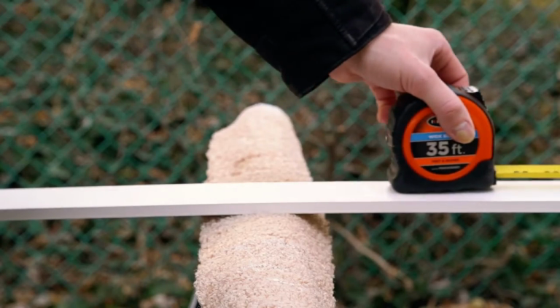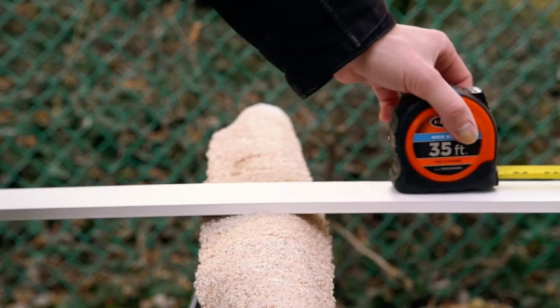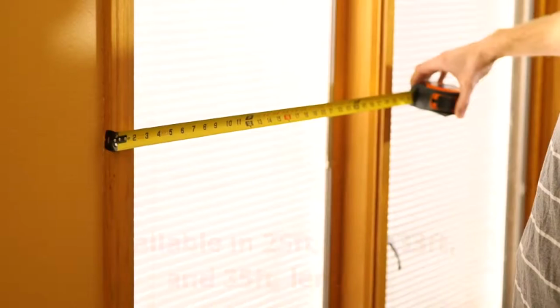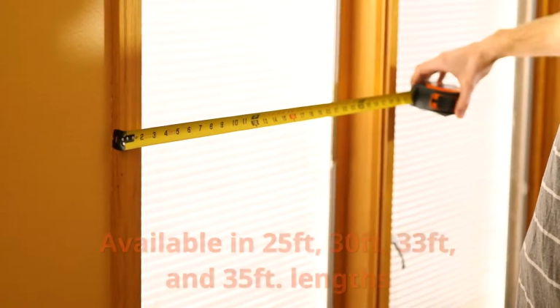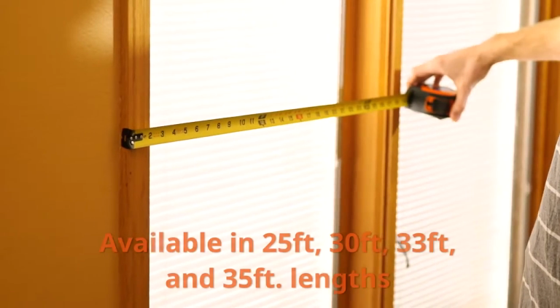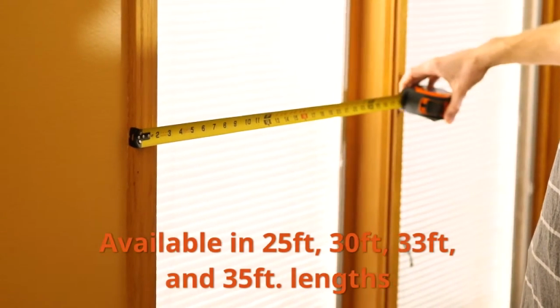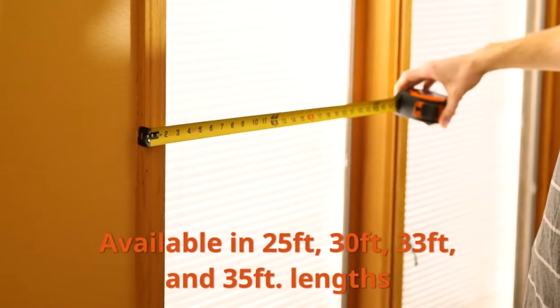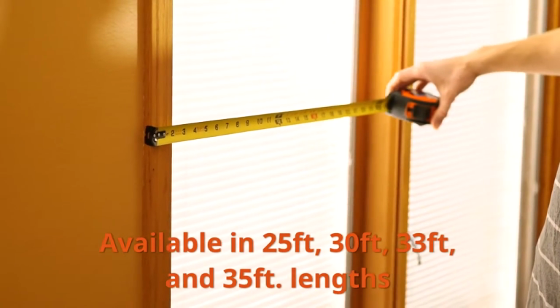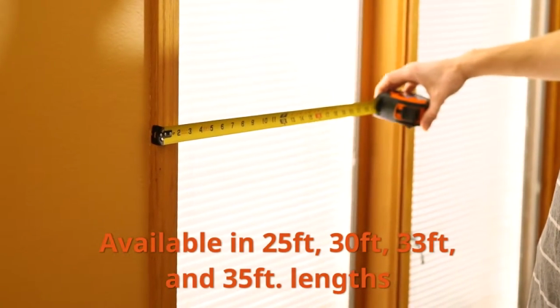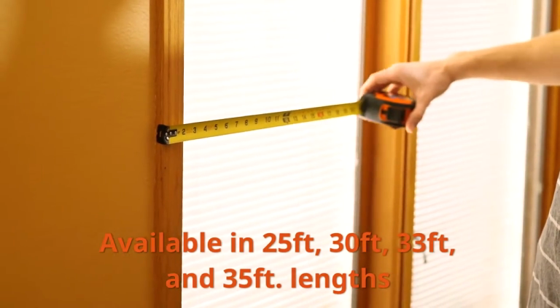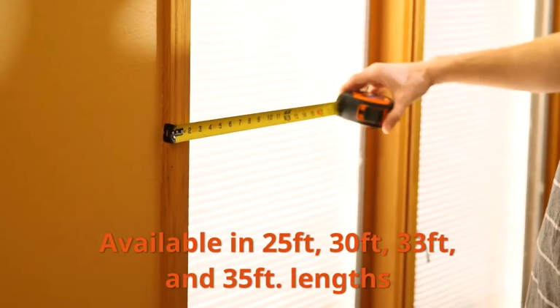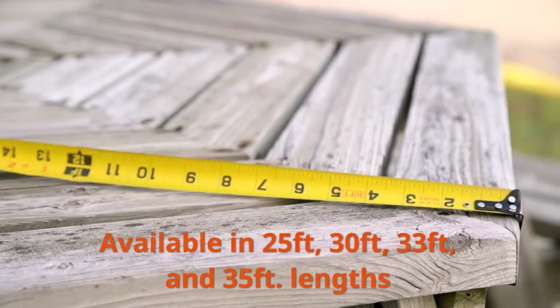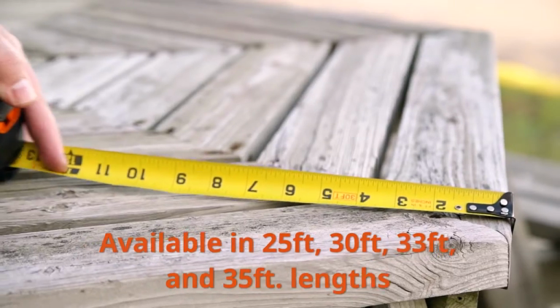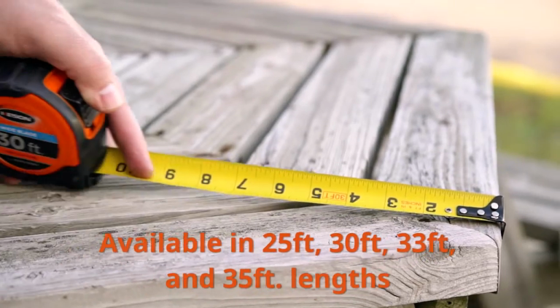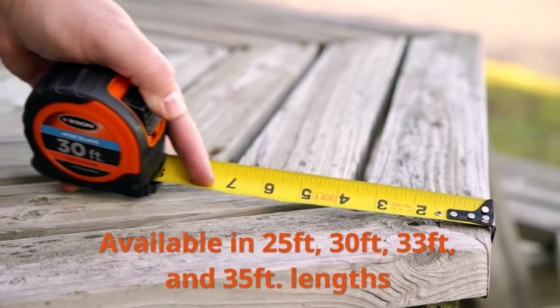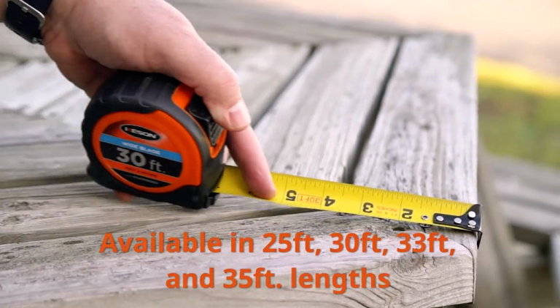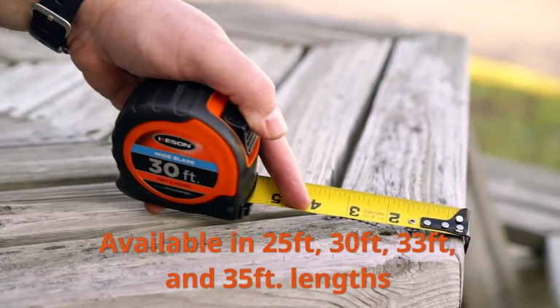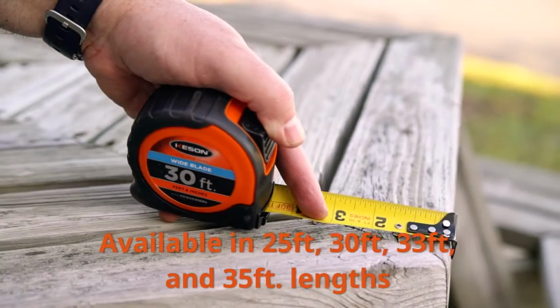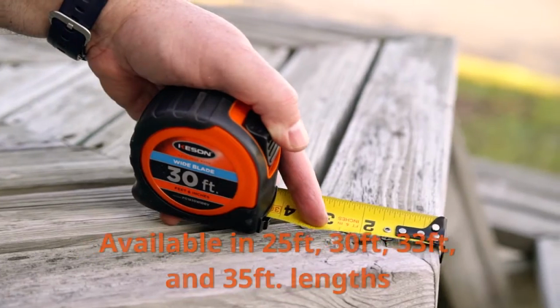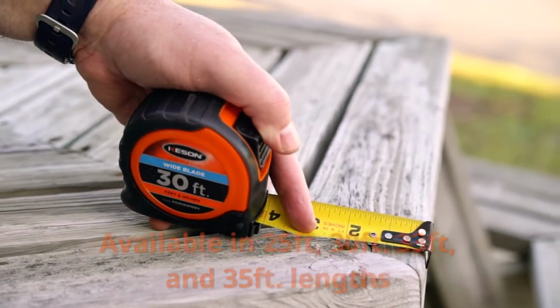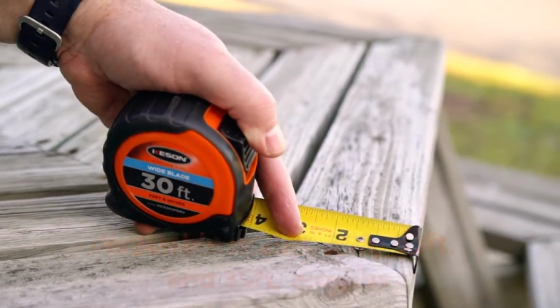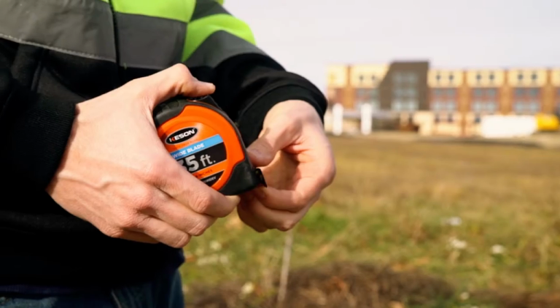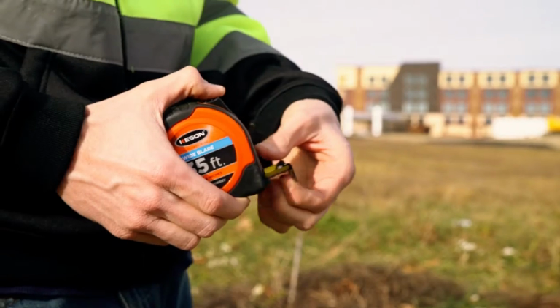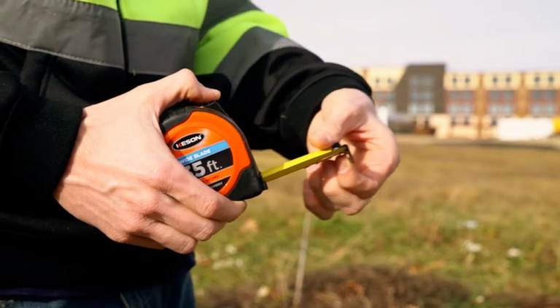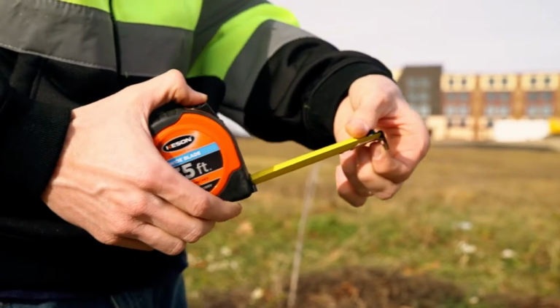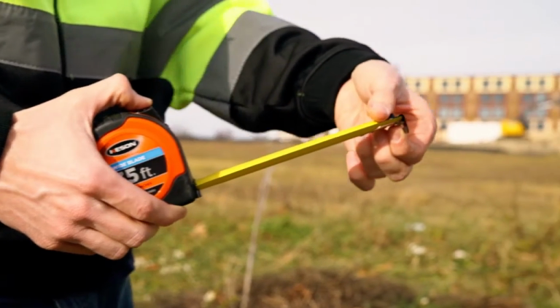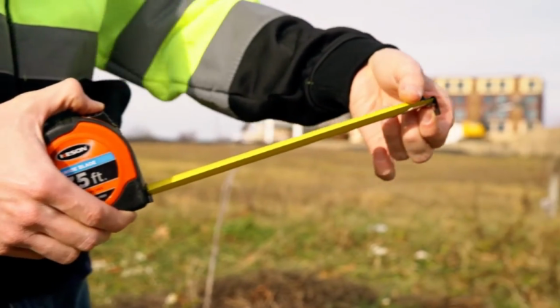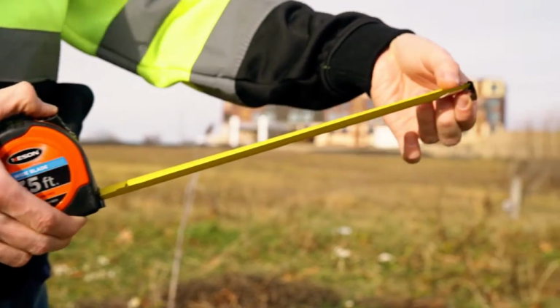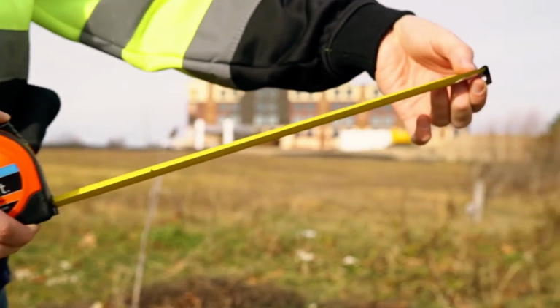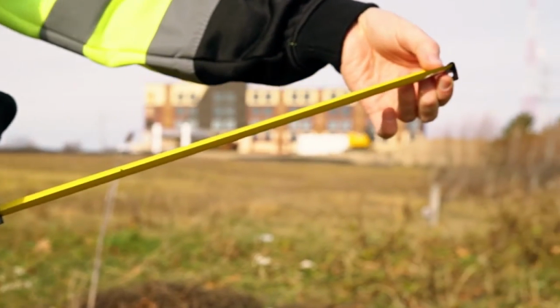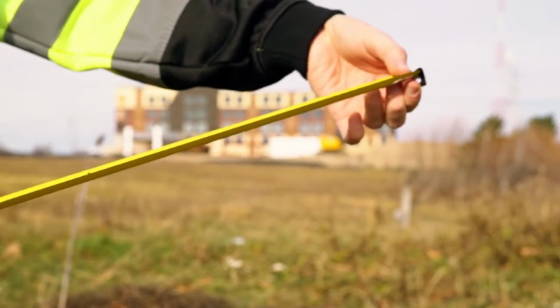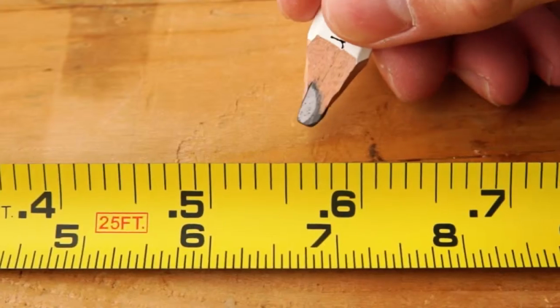We offer this tape in 25 feet, 30 feet, 33 feet, and 35 feet lengths. Our single unit offerings are standard feet and inches.